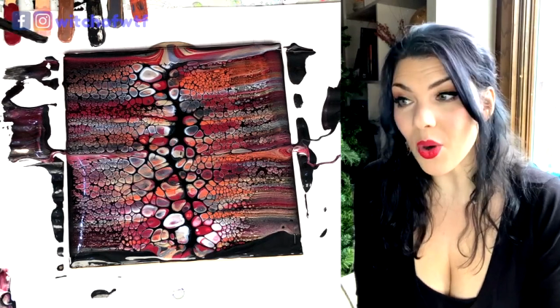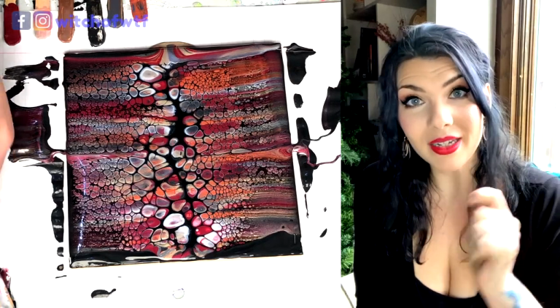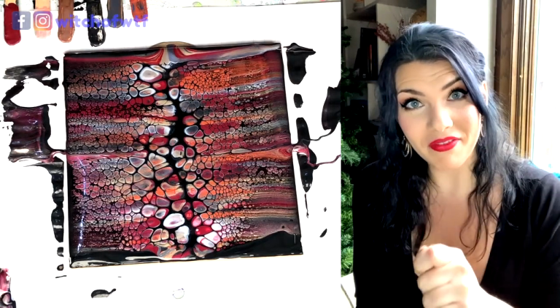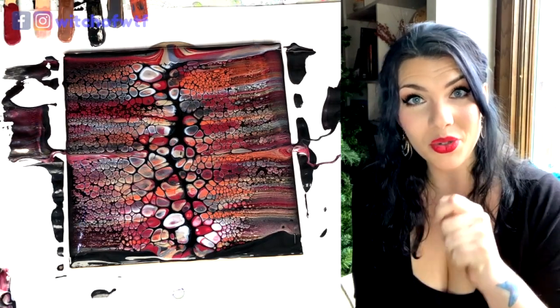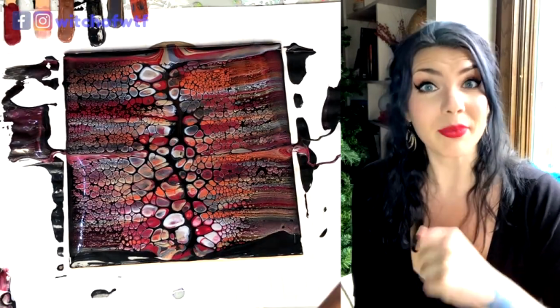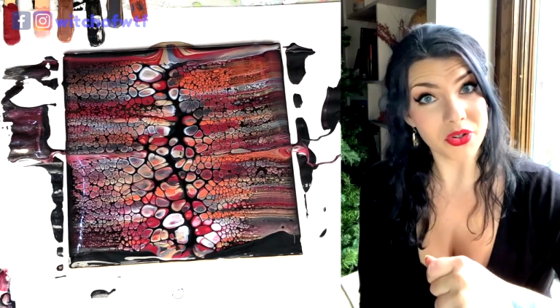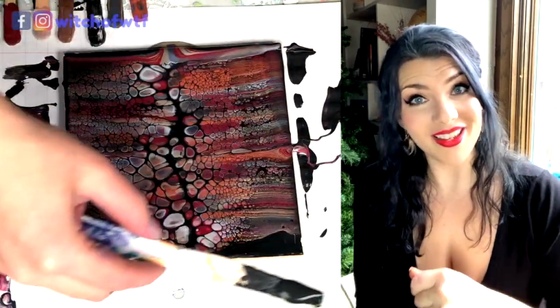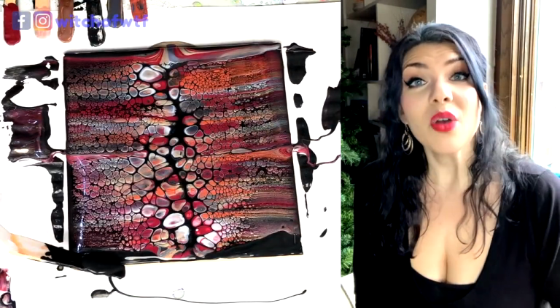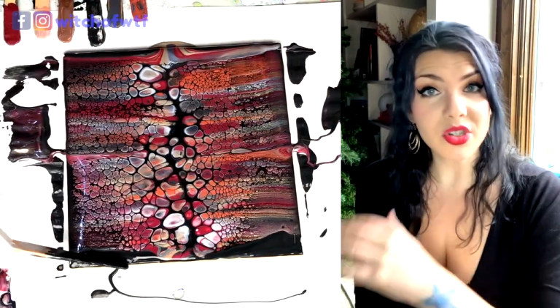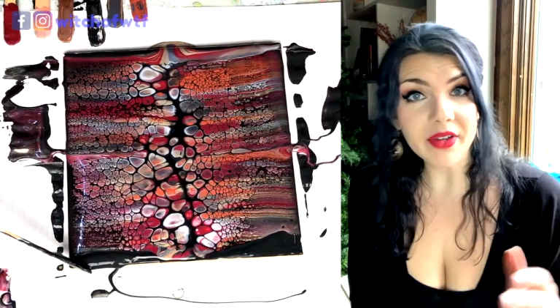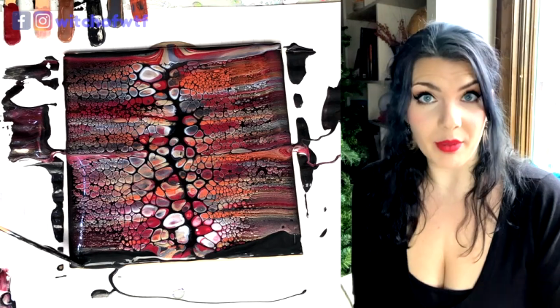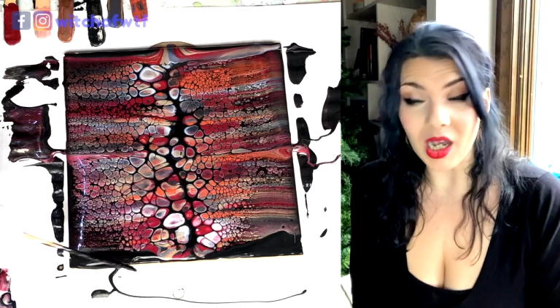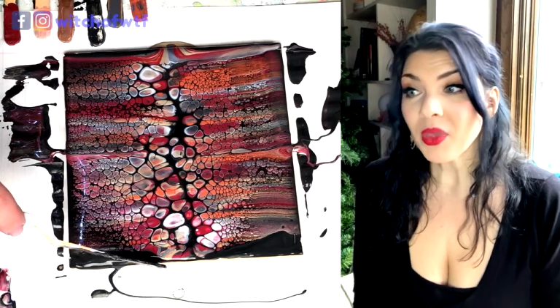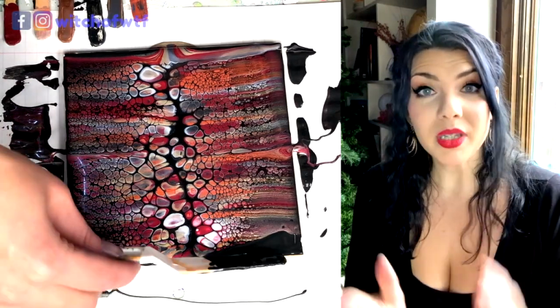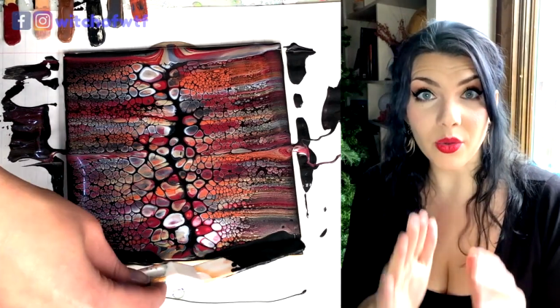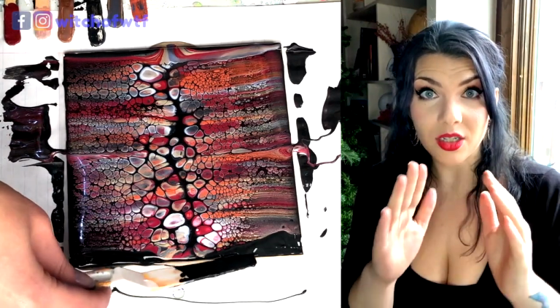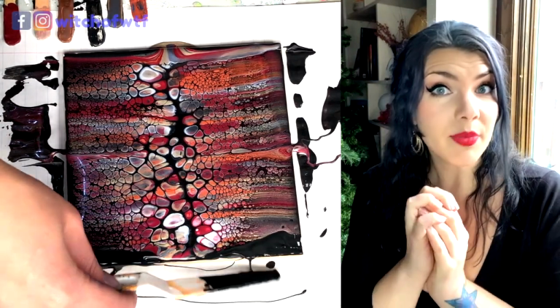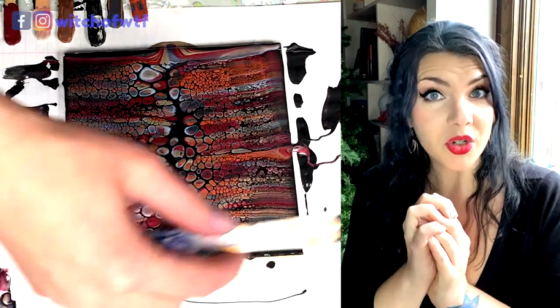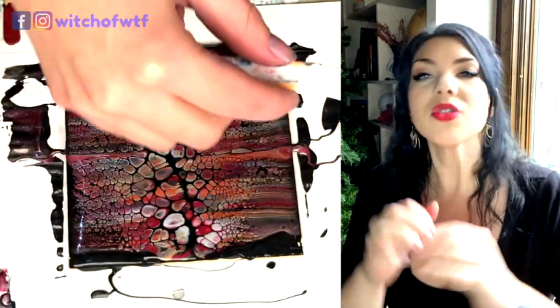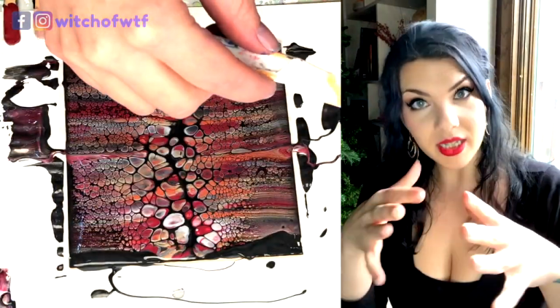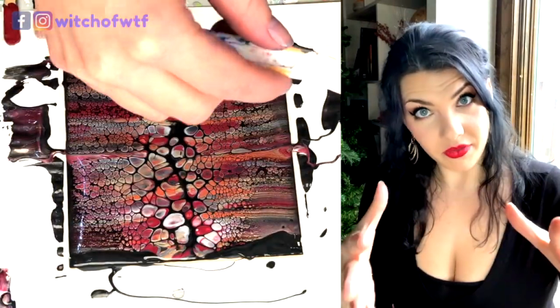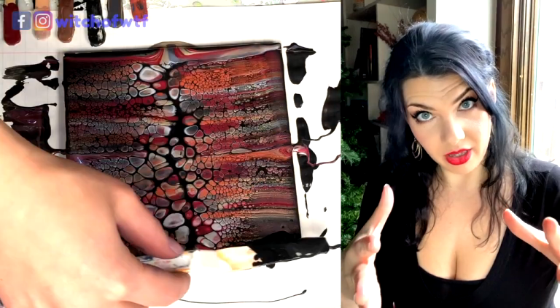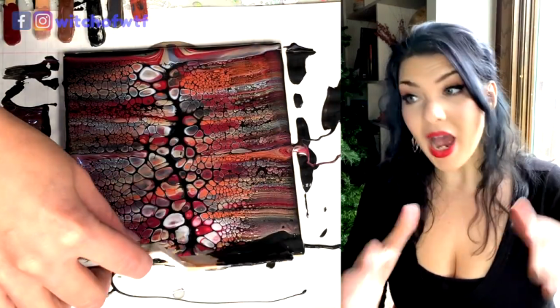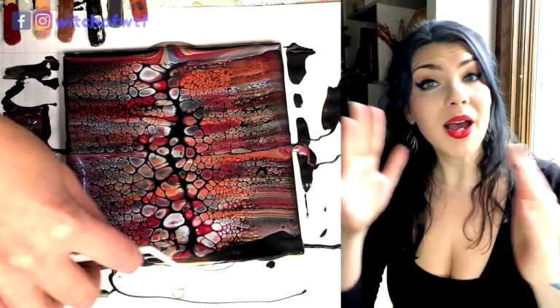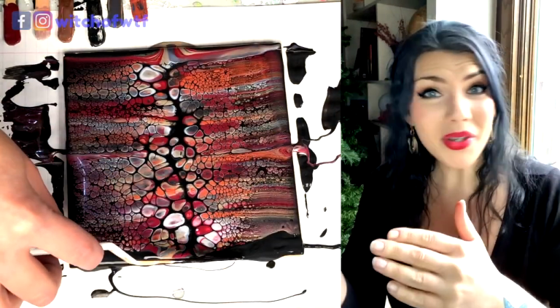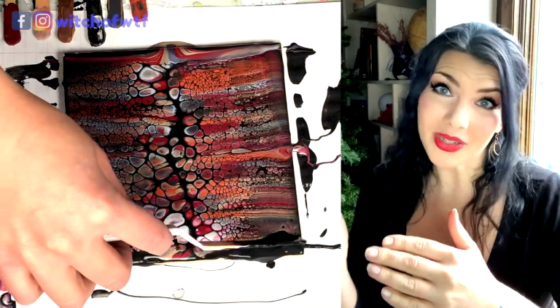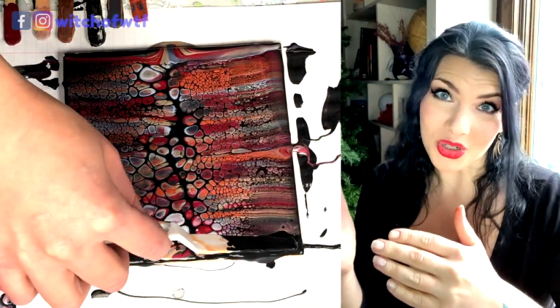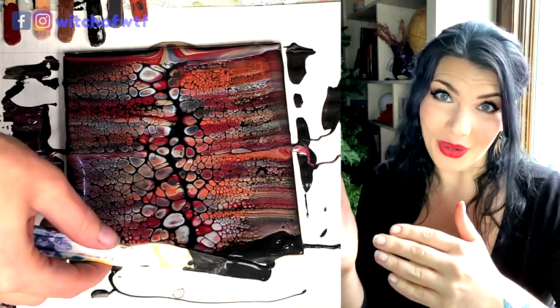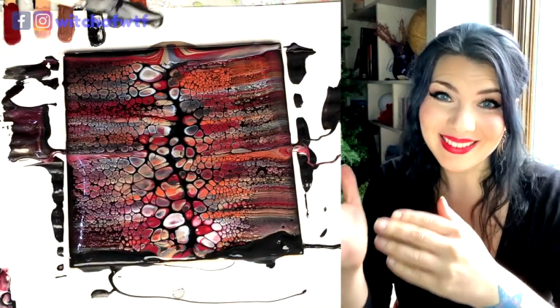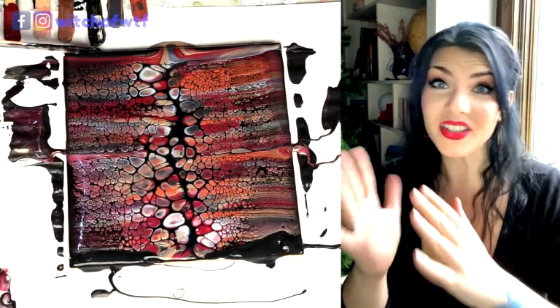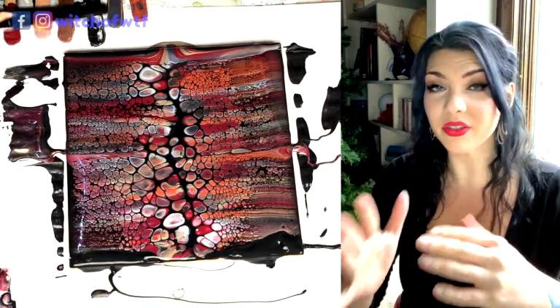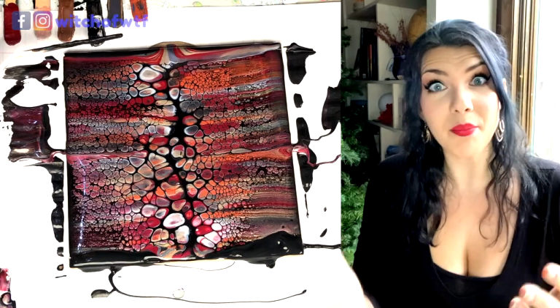So I edit my videos to reflect my own personal taste, which is speeding everything up a lot. Now, please note that you need to be patient with these — you need to let the cells develop. But you don't need to watch it on video. You don't. I'm bored.